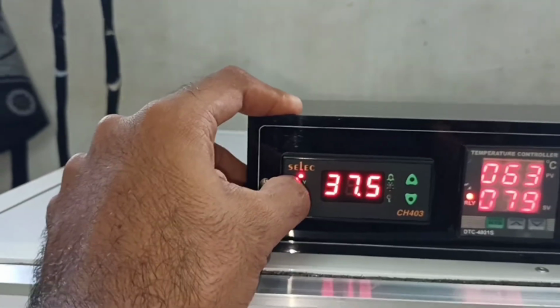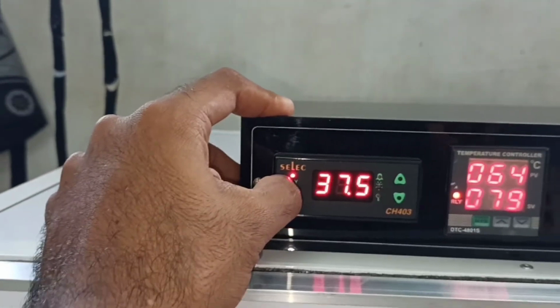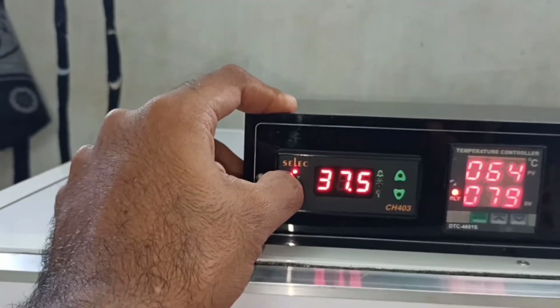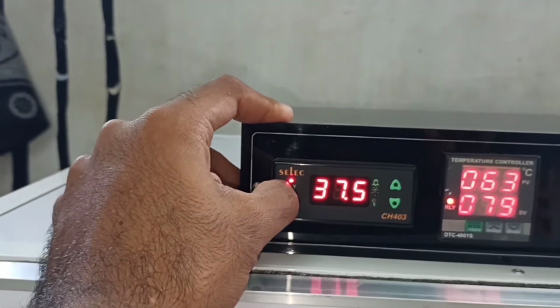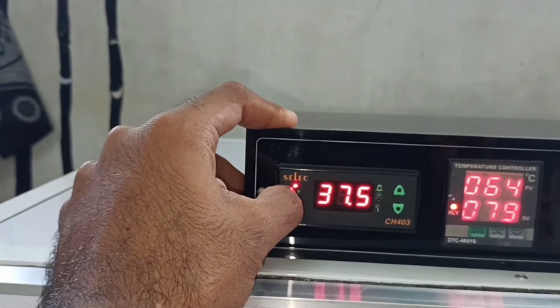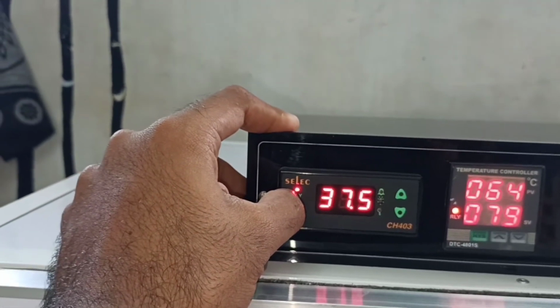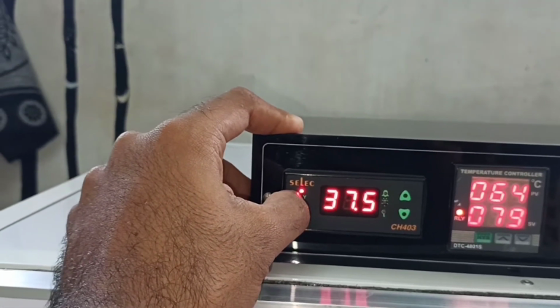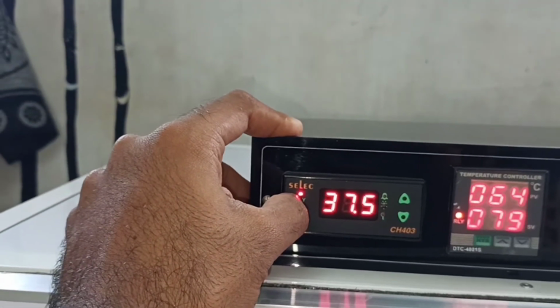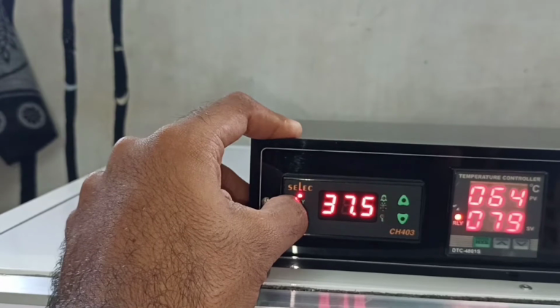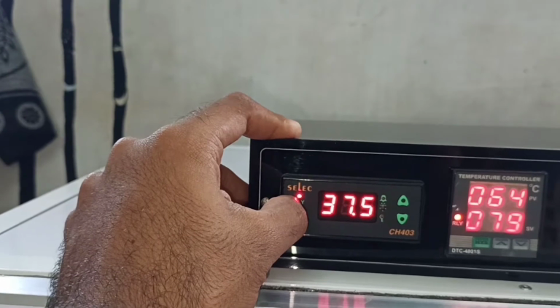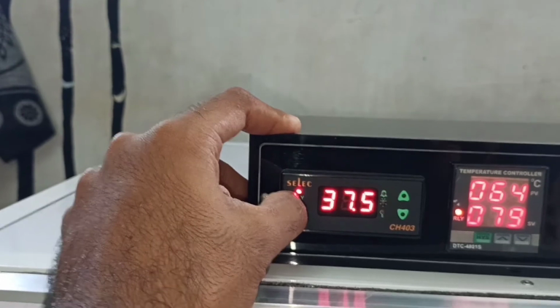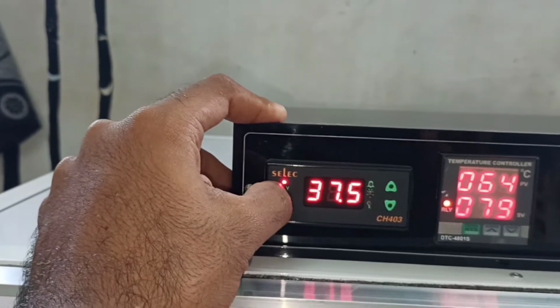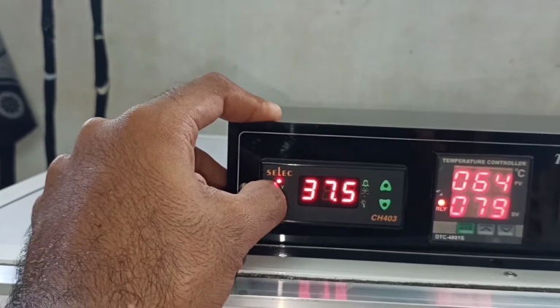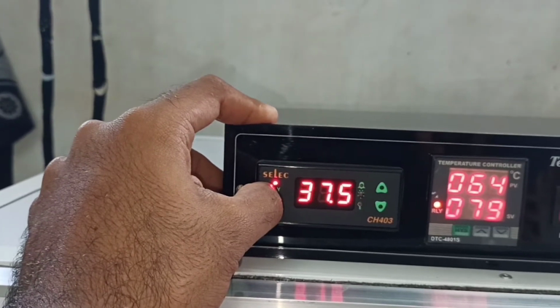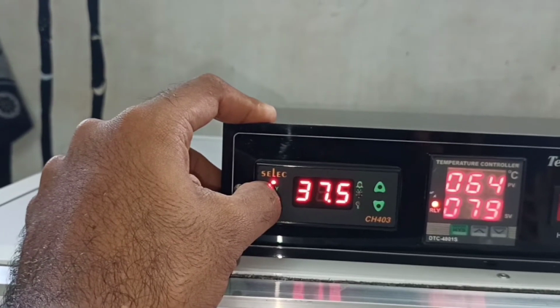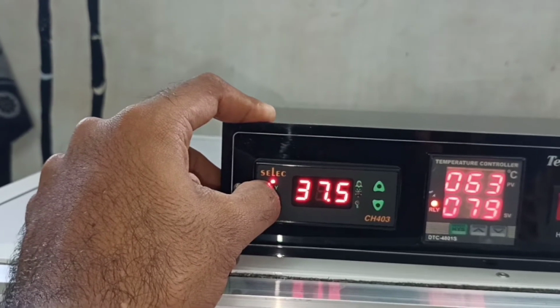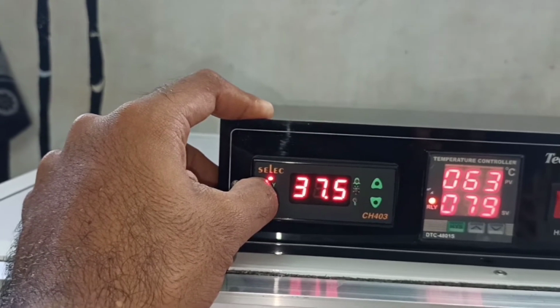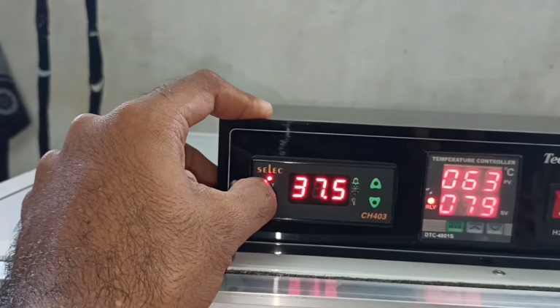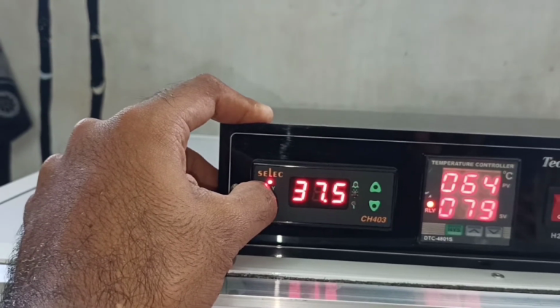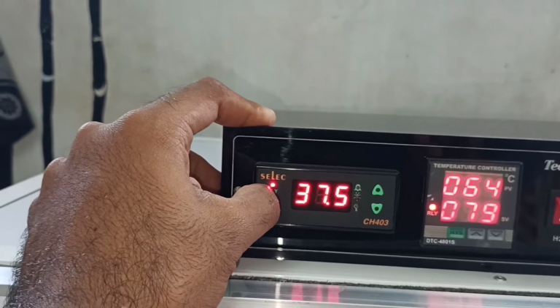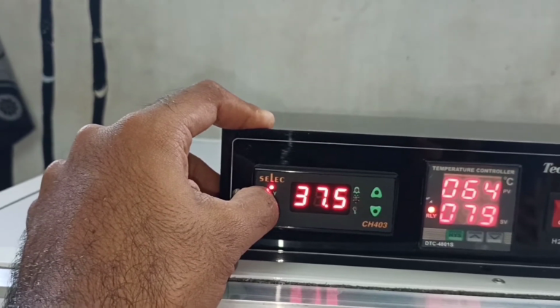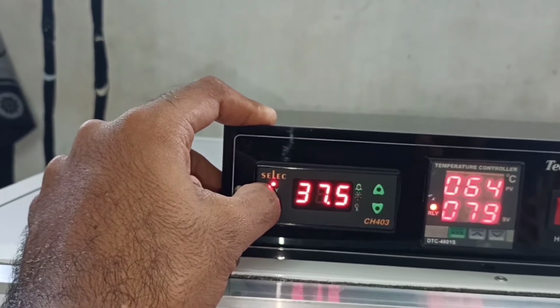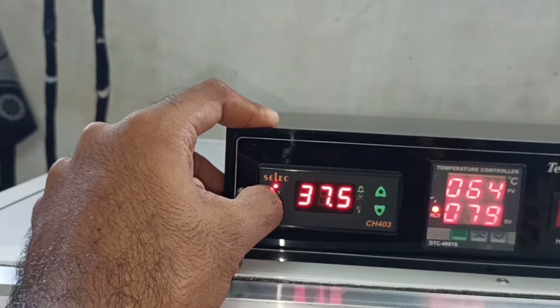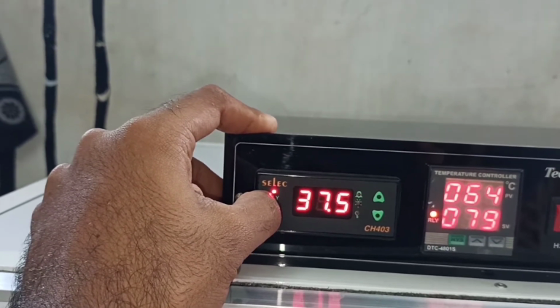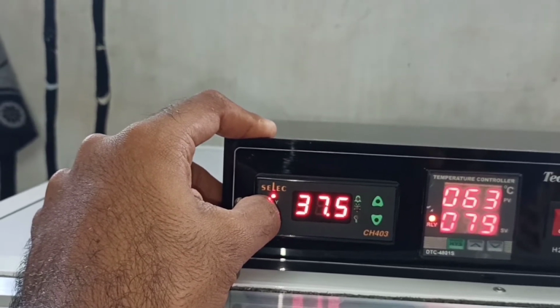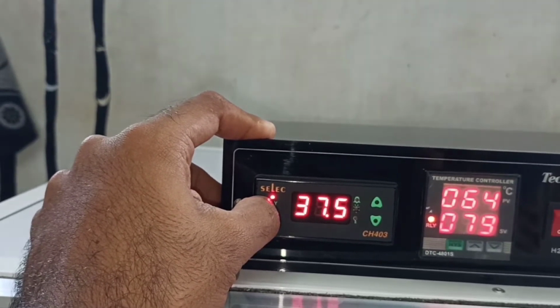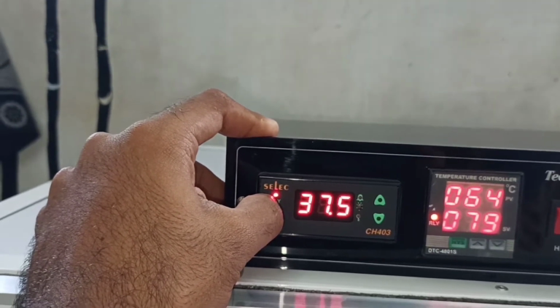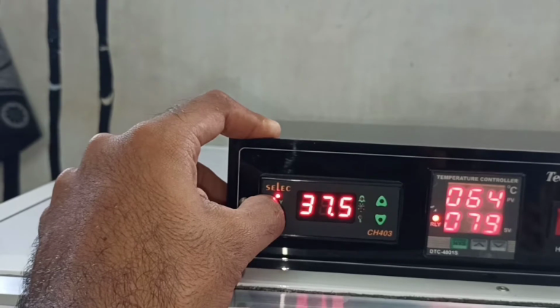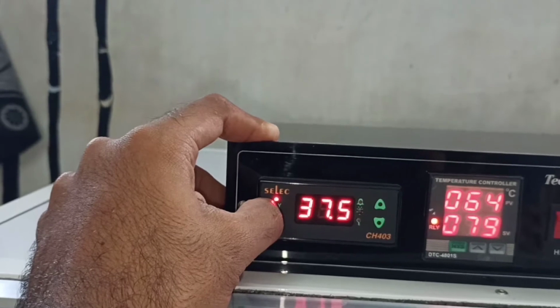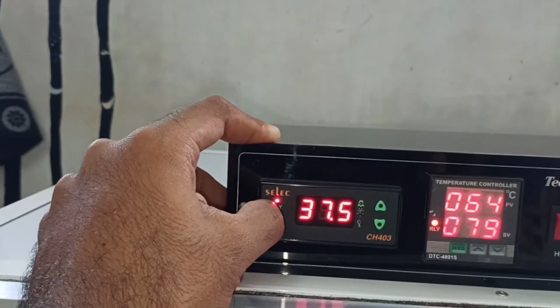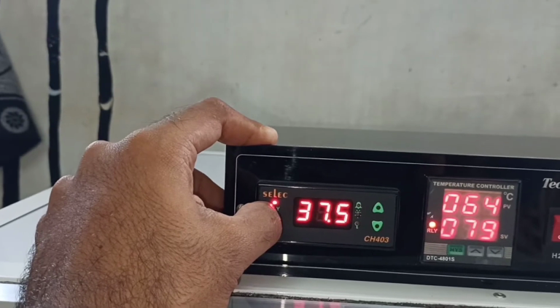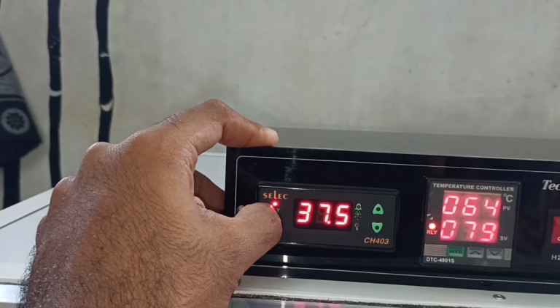After the temperature set, we need to set the temperature. This temperature is set at 37.